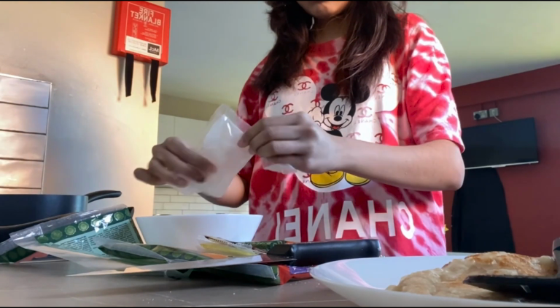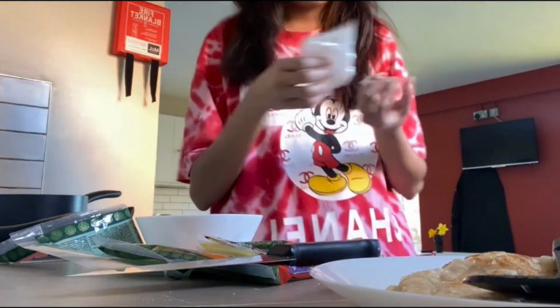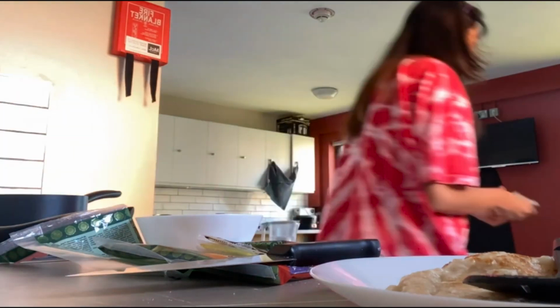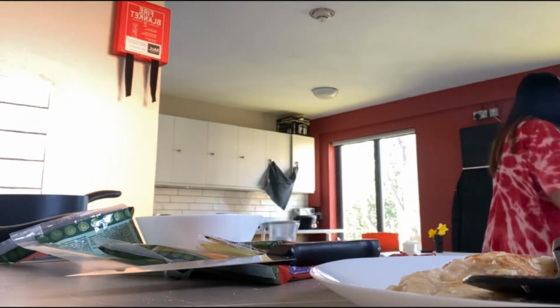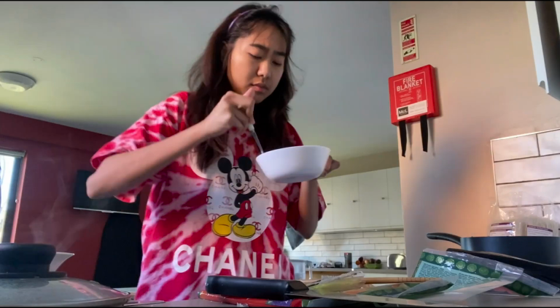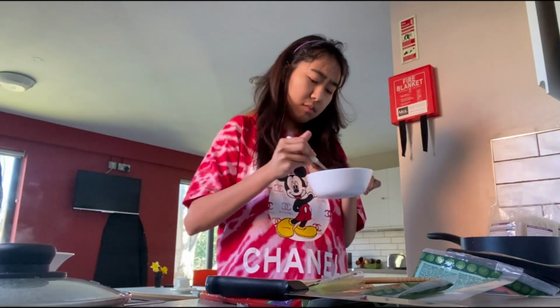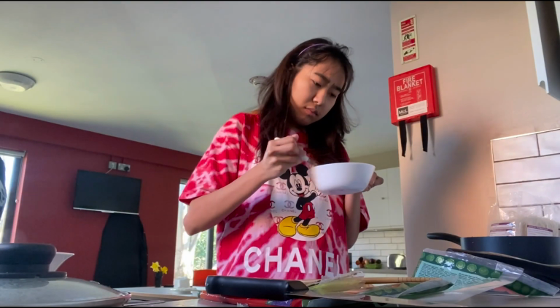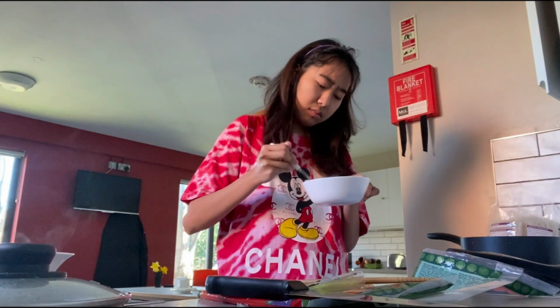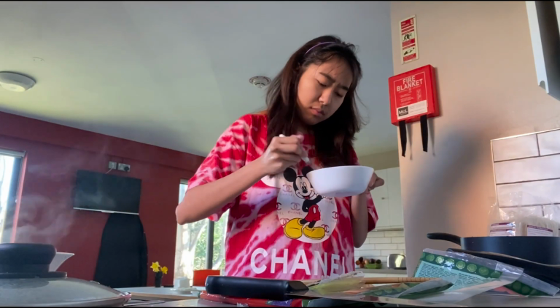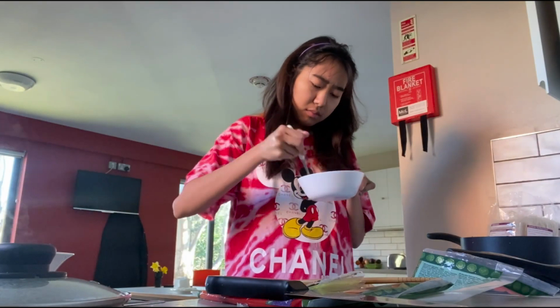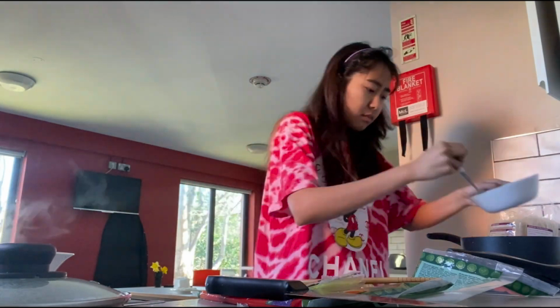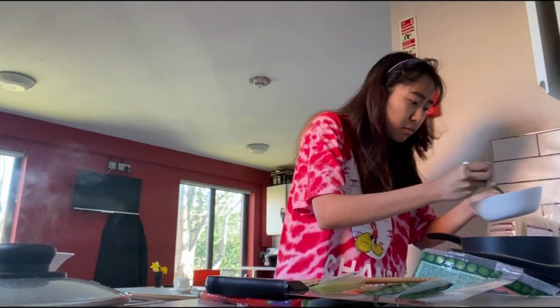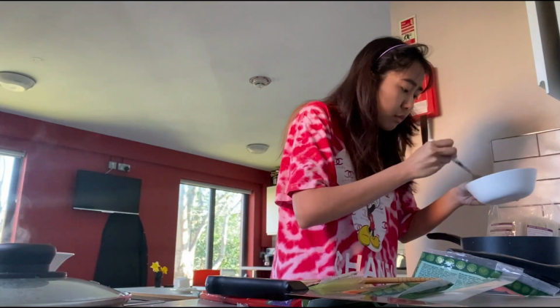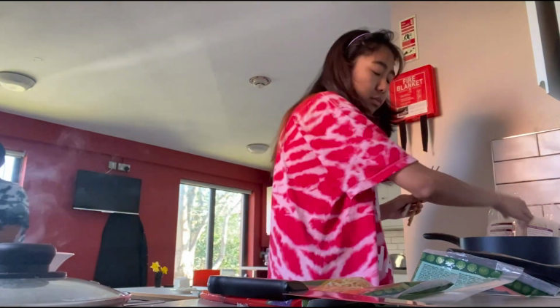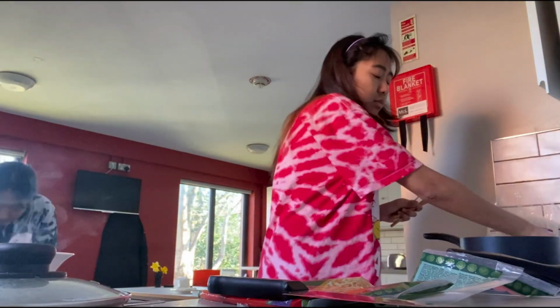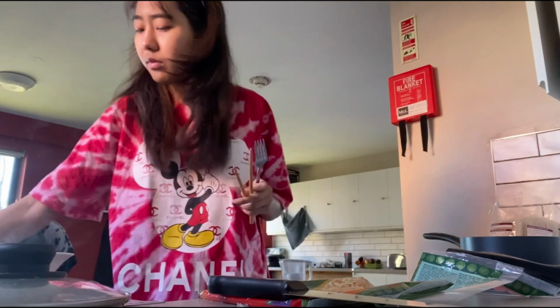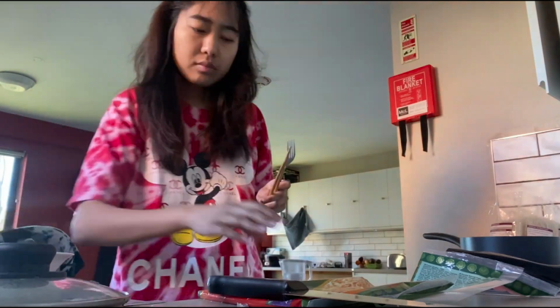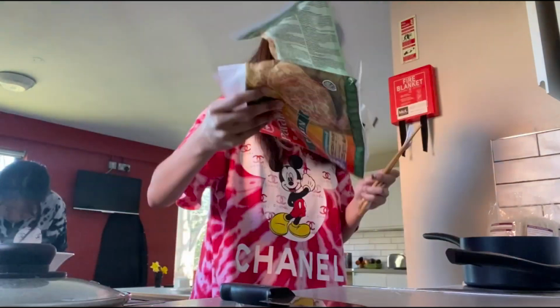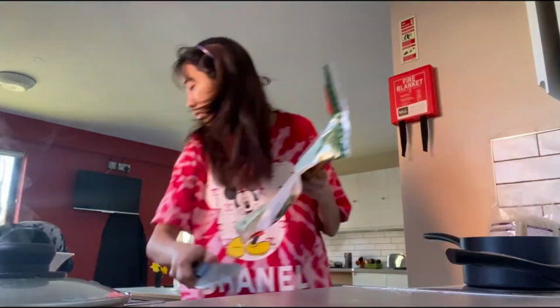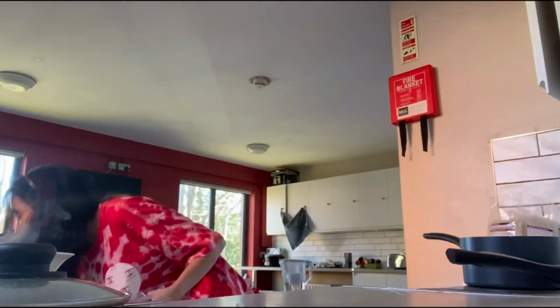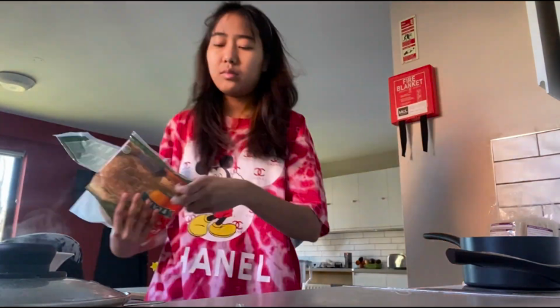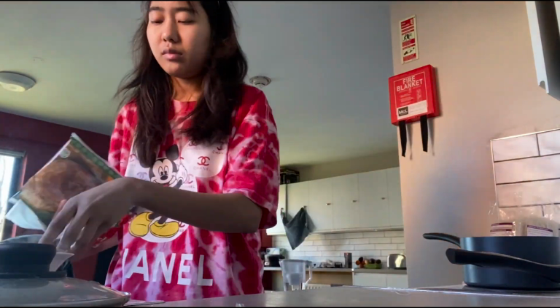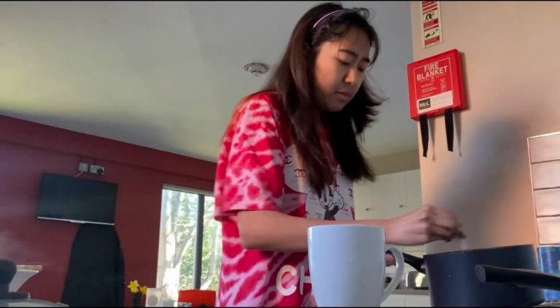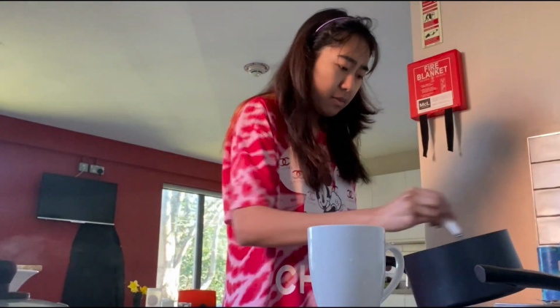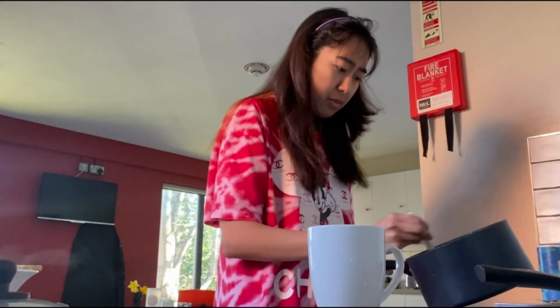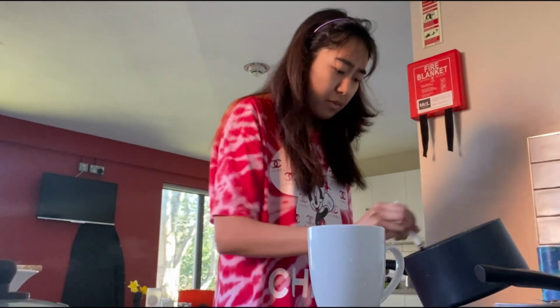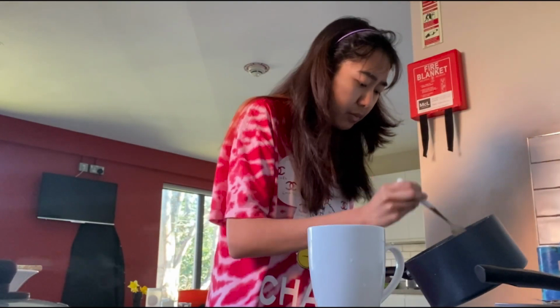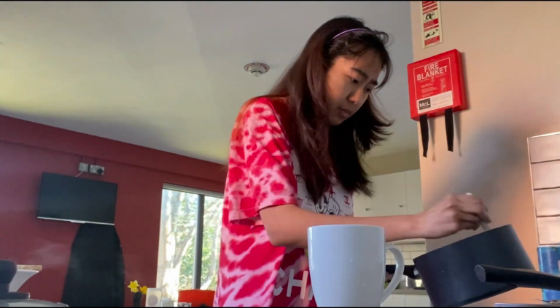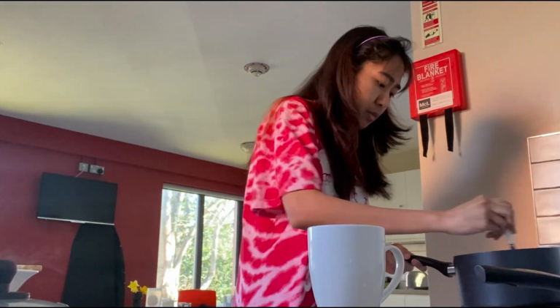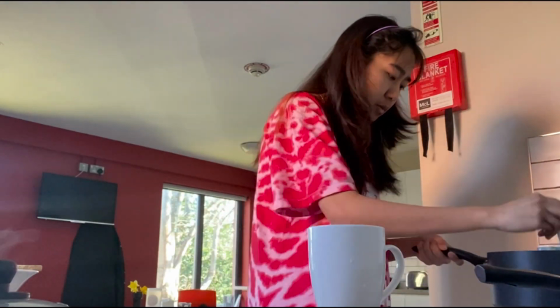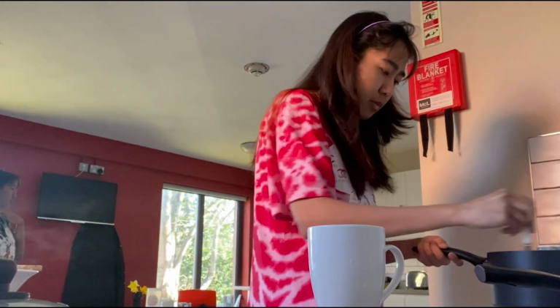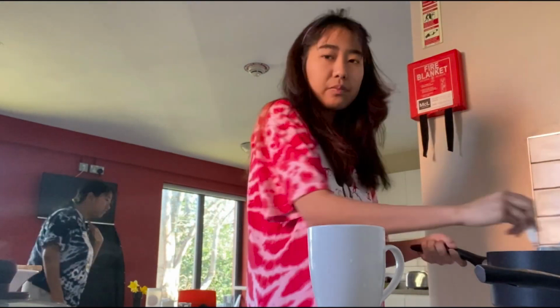Today I'm making tea, silken tofu, bread, and some leftover rice with fried goat meat.